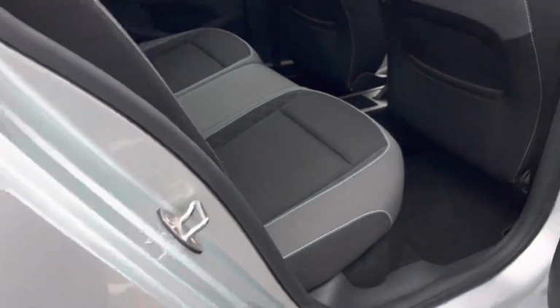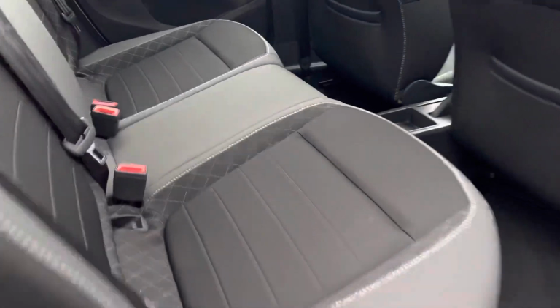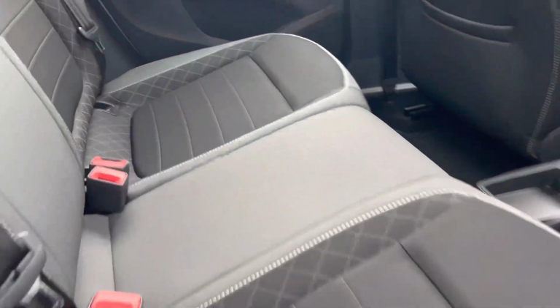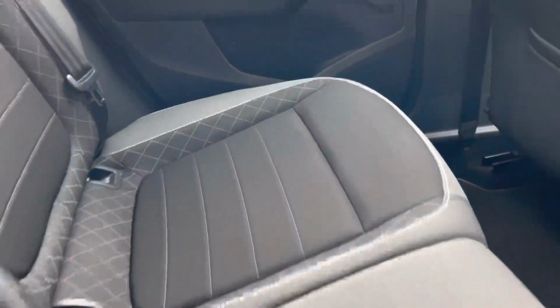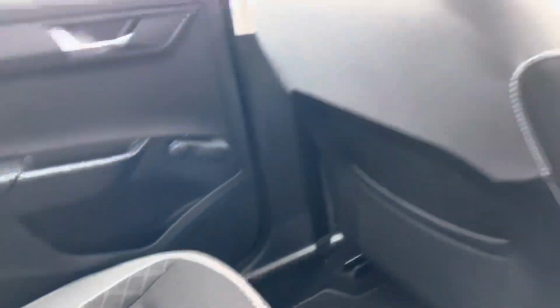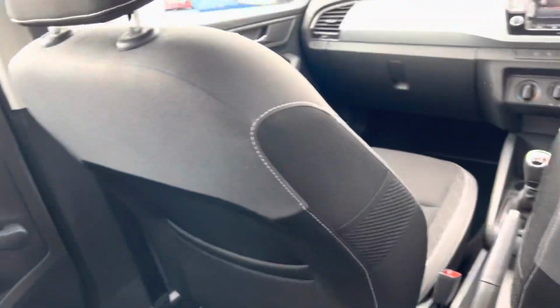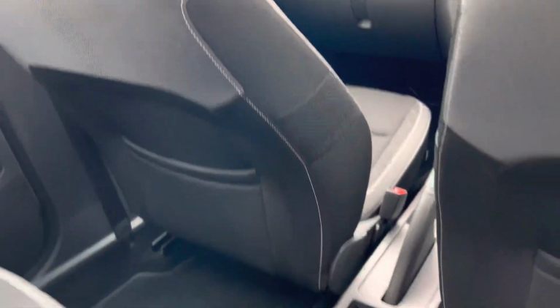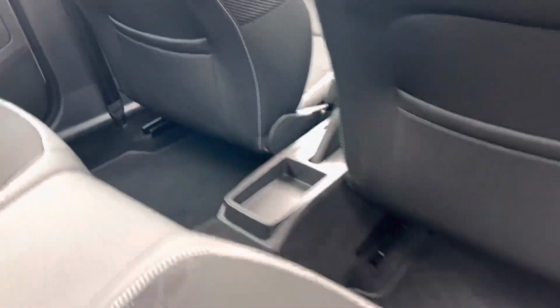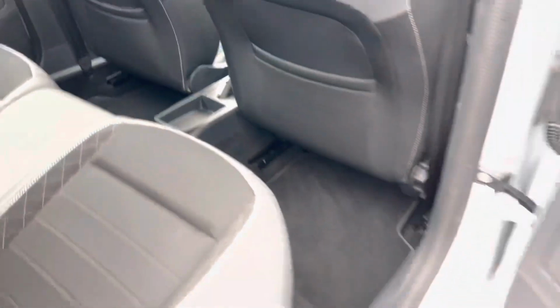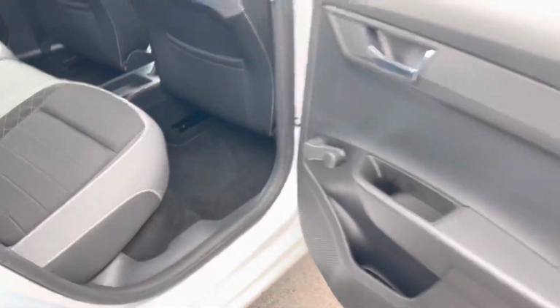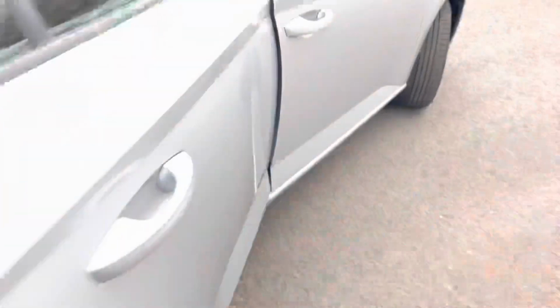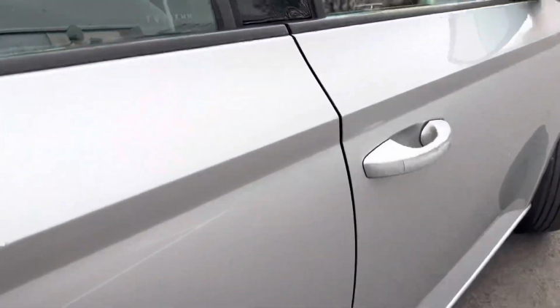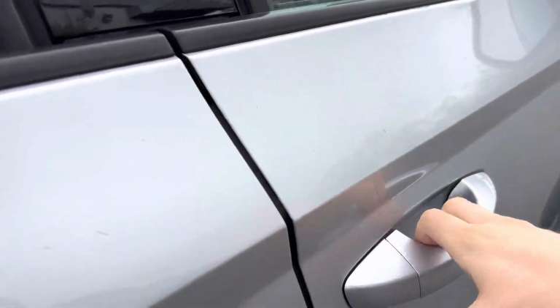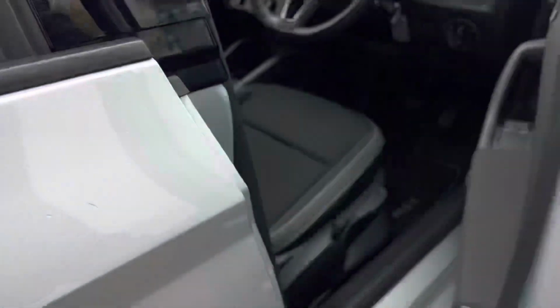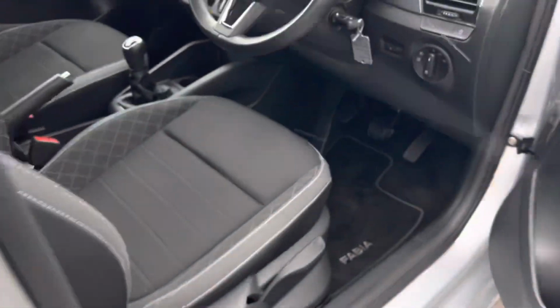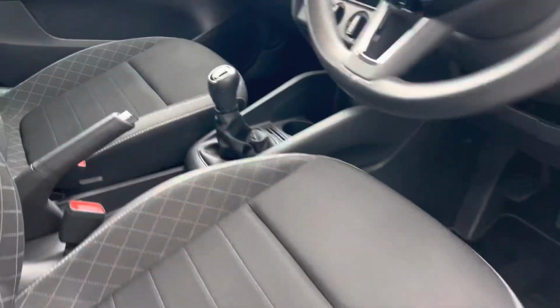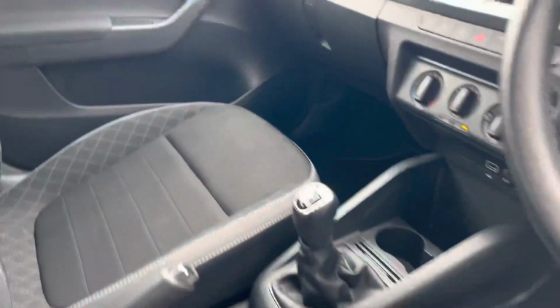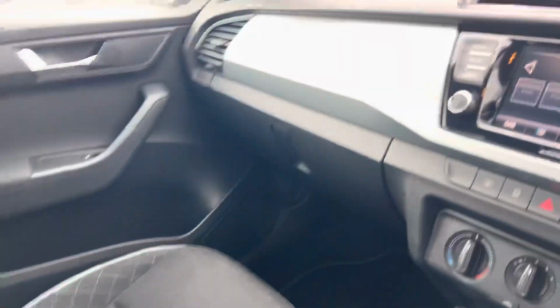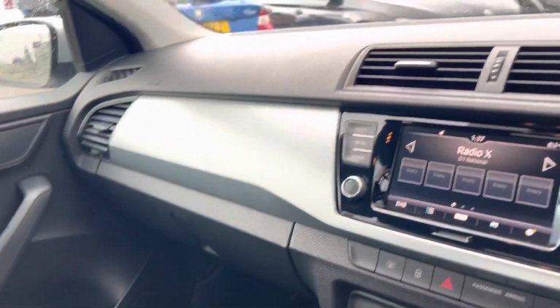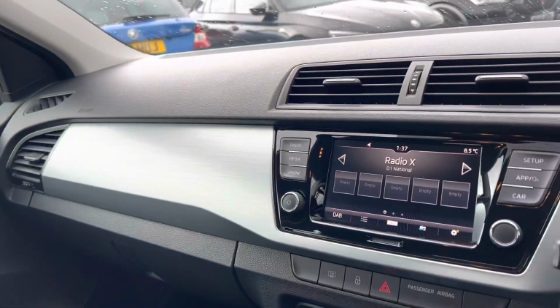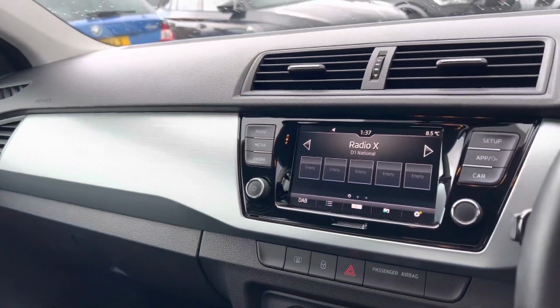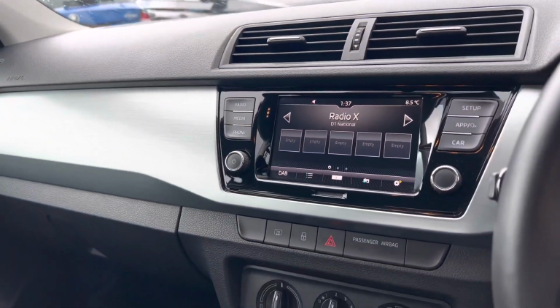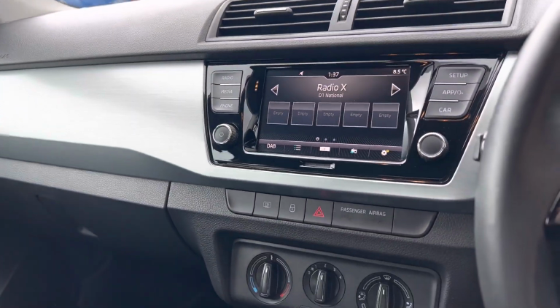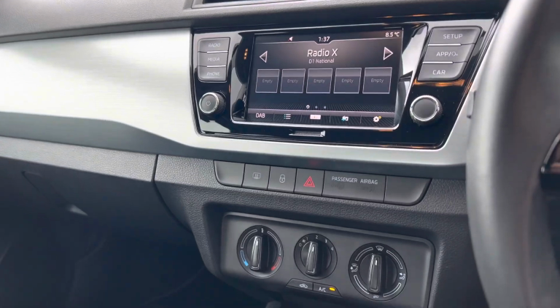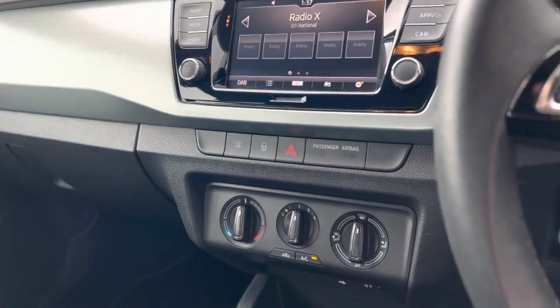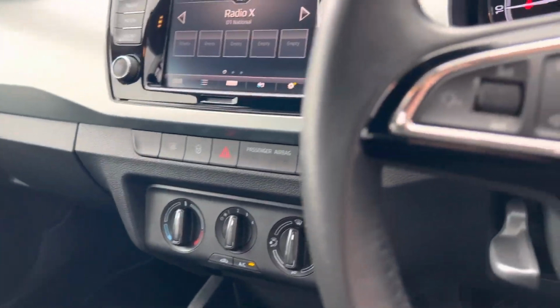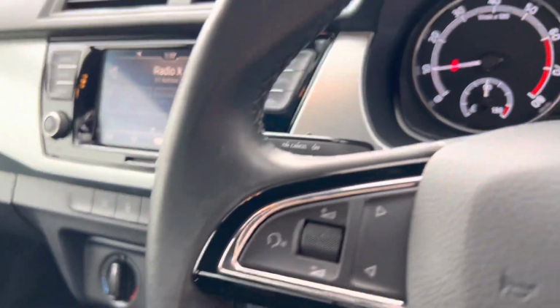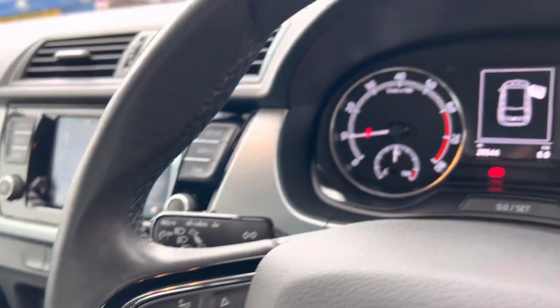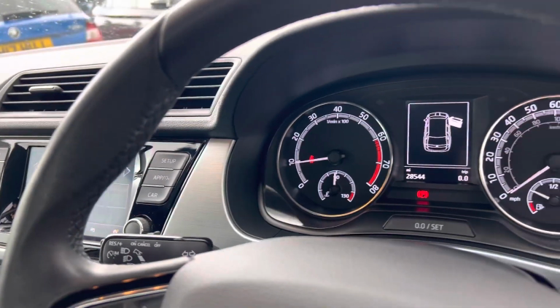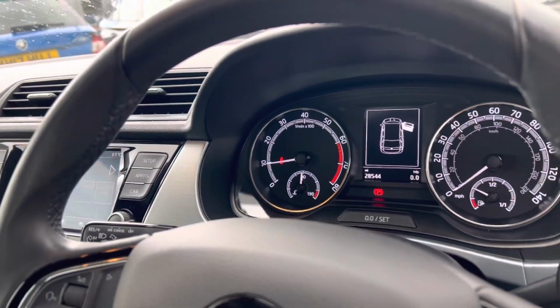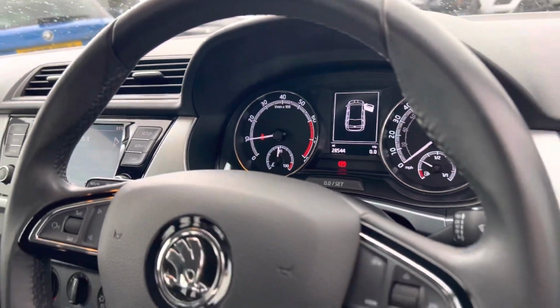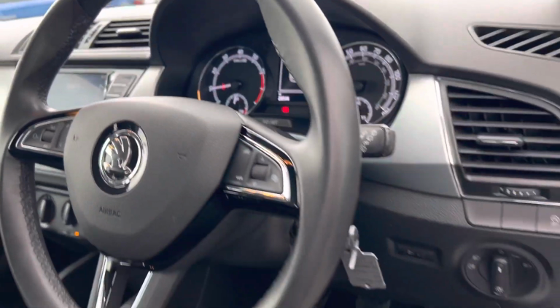It has a cloth interior. The car also features DAB radio, Apple CarPlay and Android Auto. It comes with air conditioning, a speed limiter, and a multi-function trip computer.